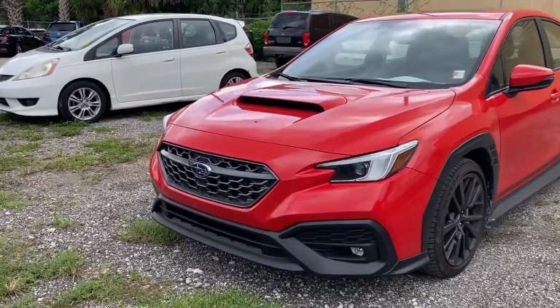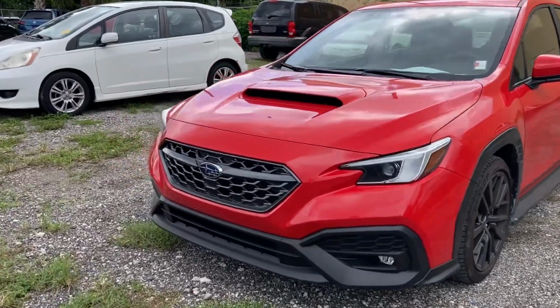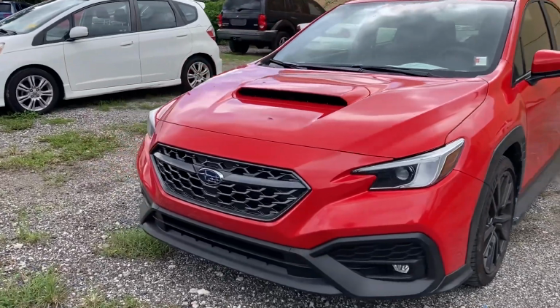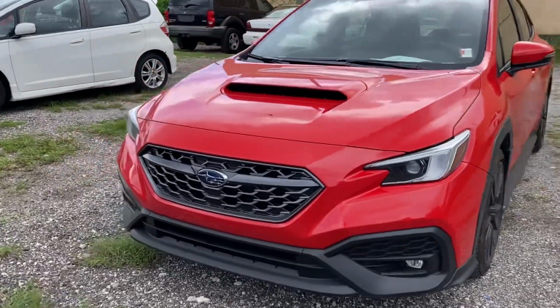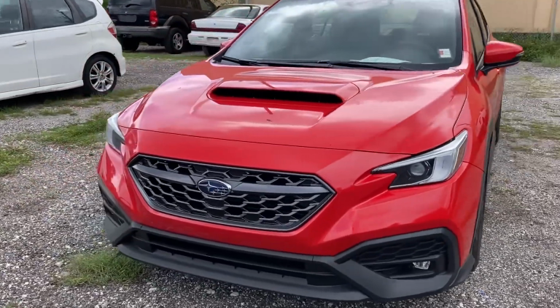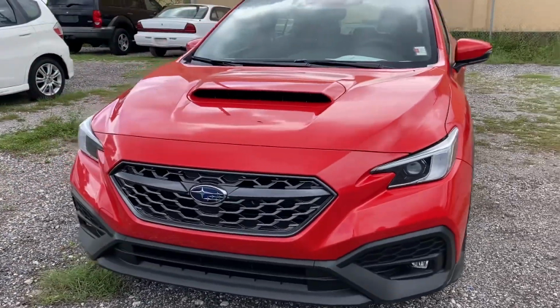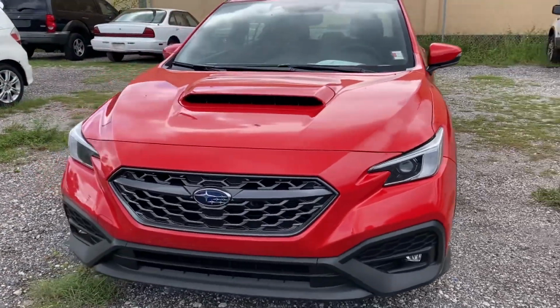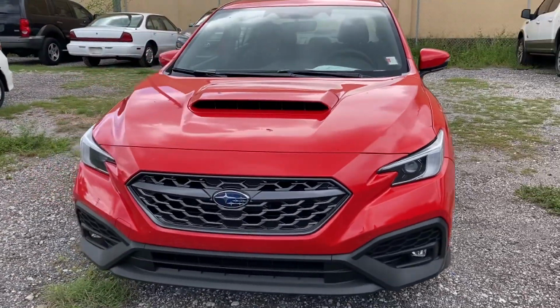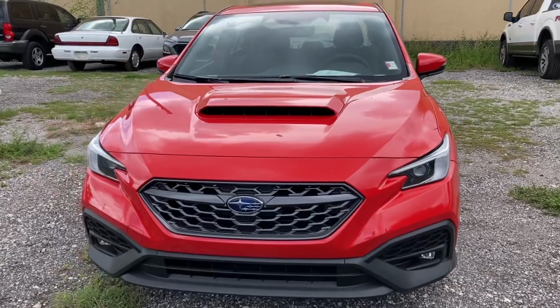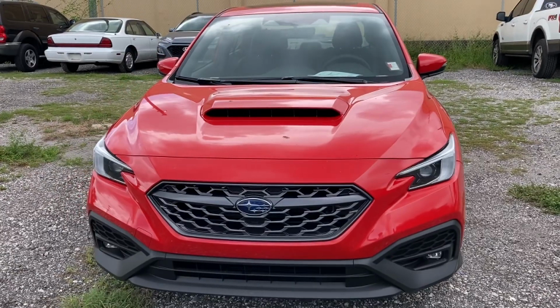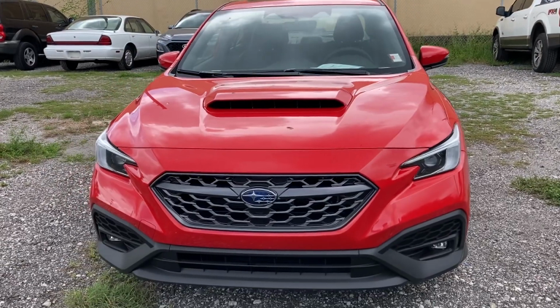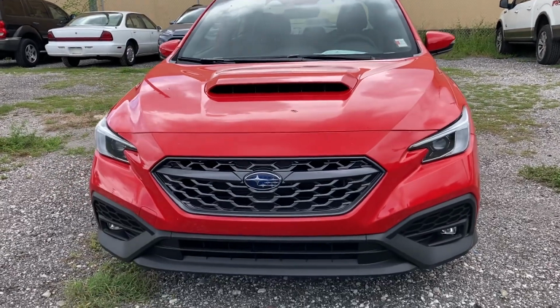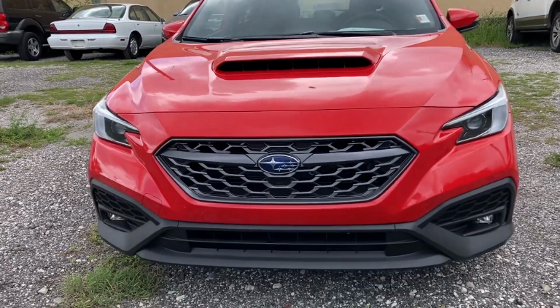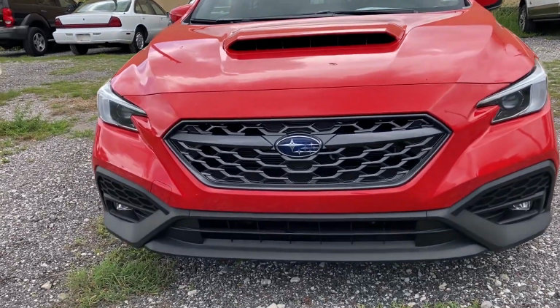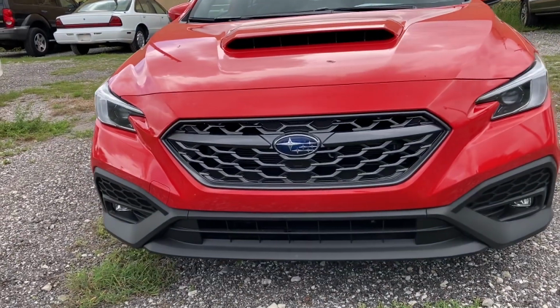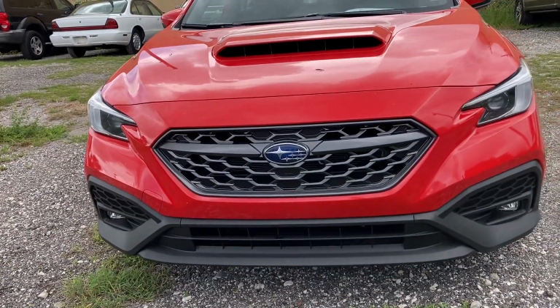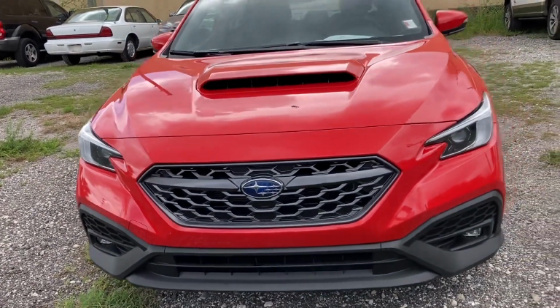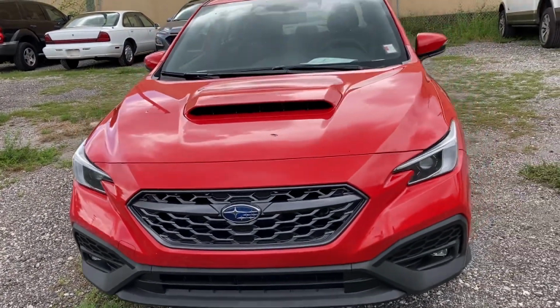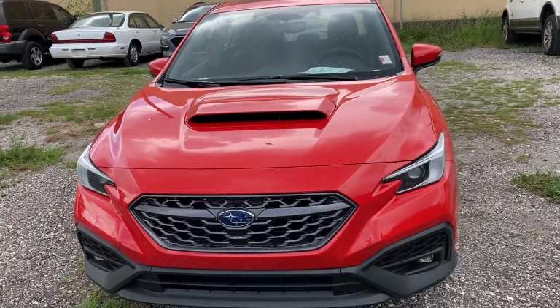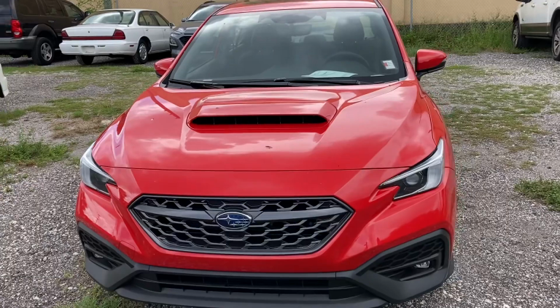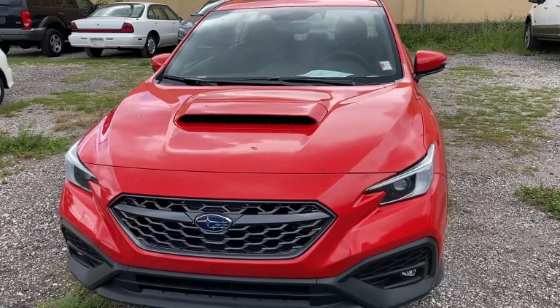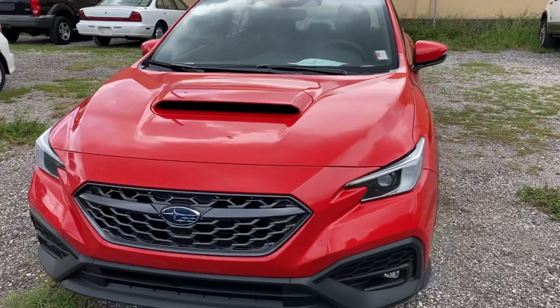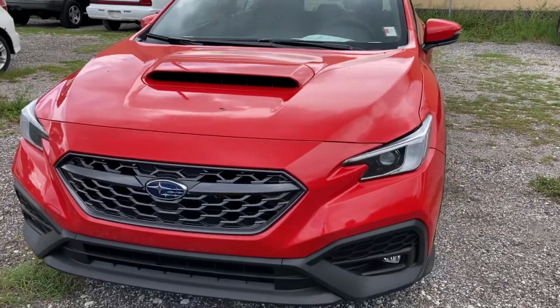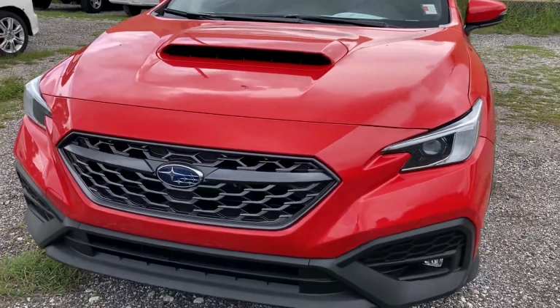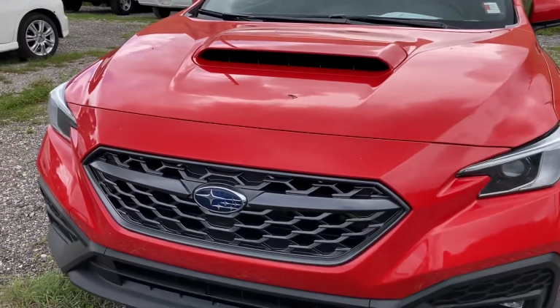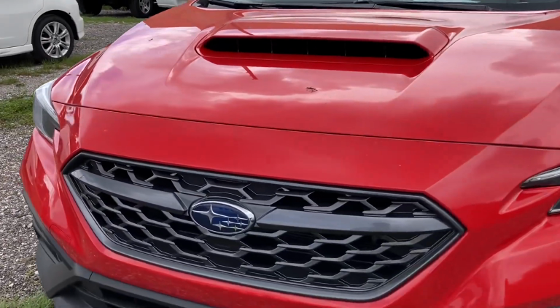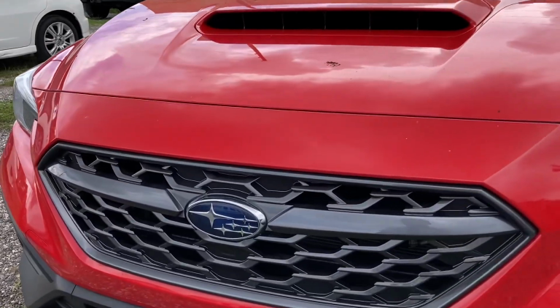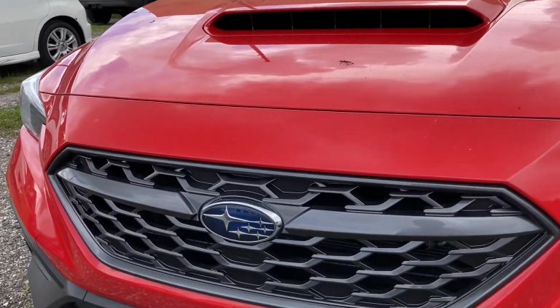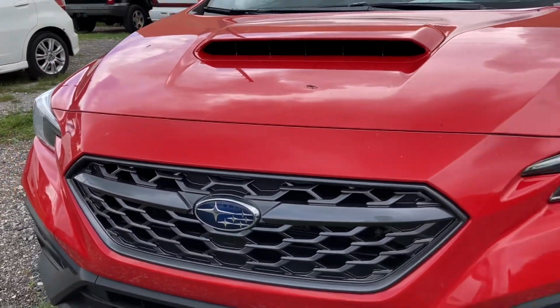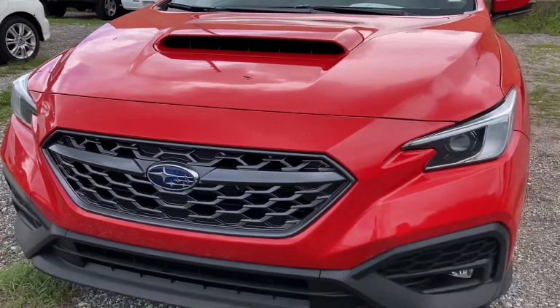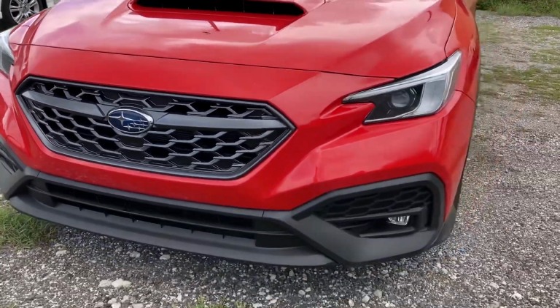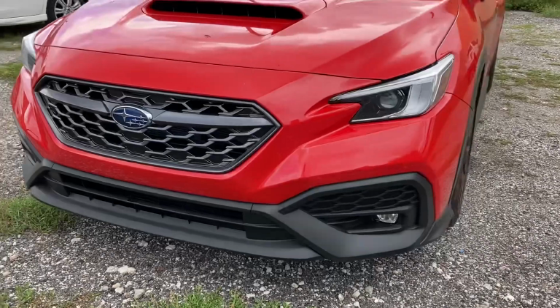So it has a different look — totally redesigned. Big scoop. I think the hood looks a little smaller. The grille looks good. Ground effects.